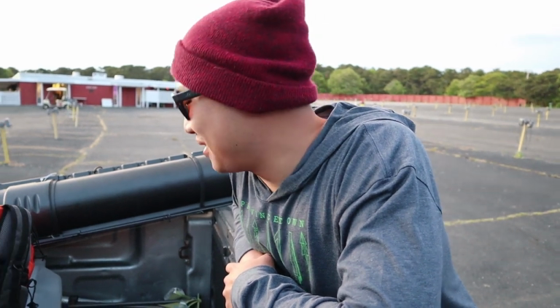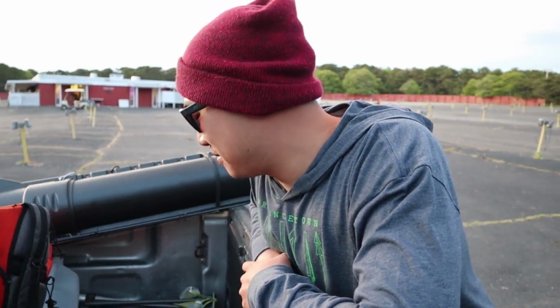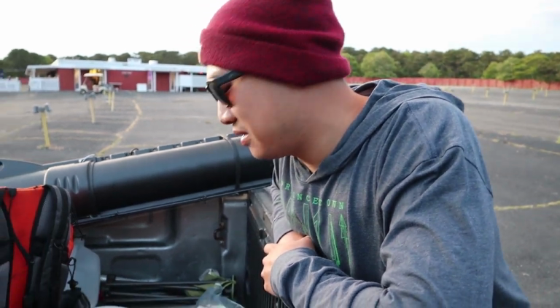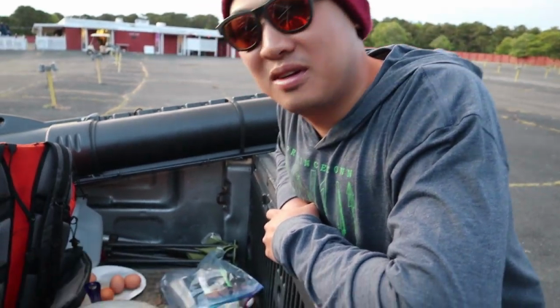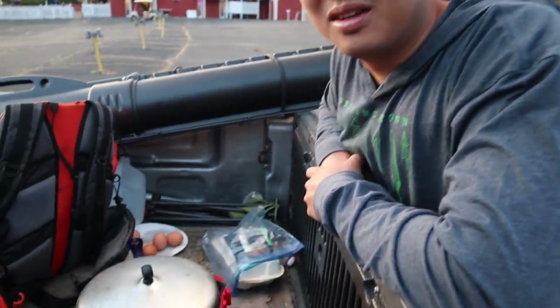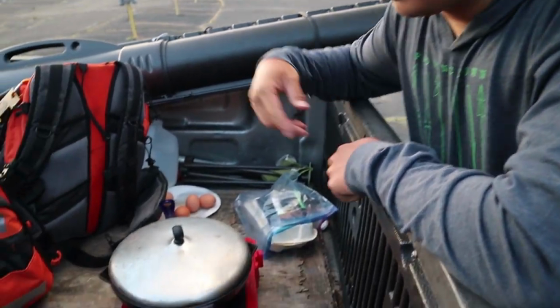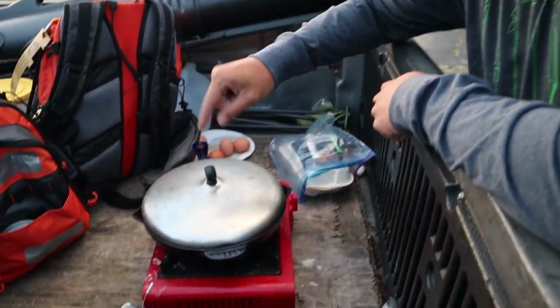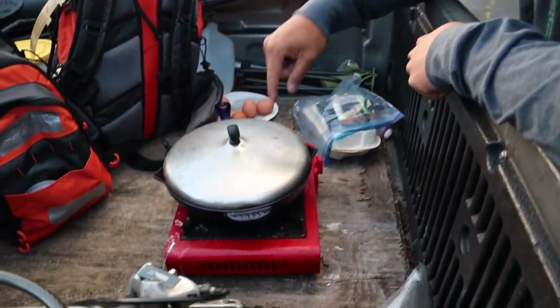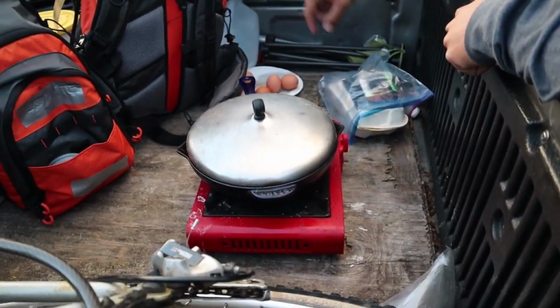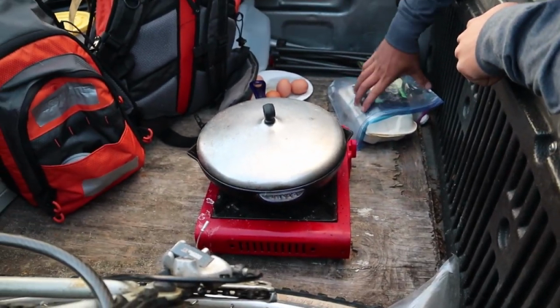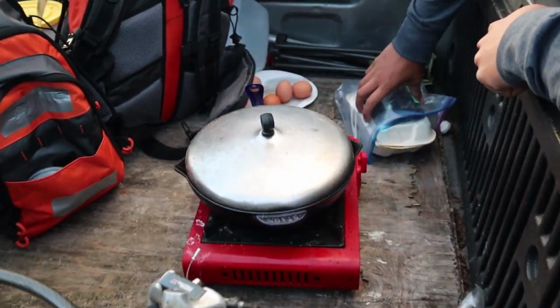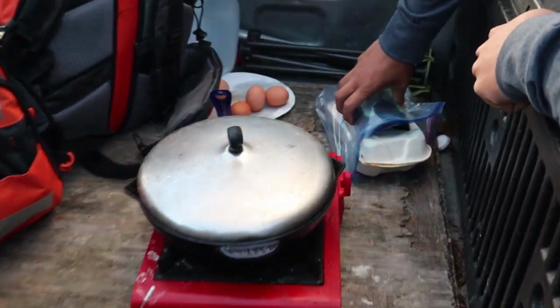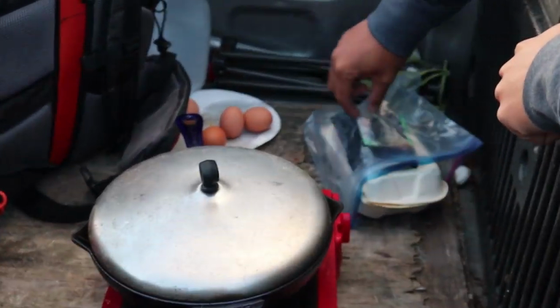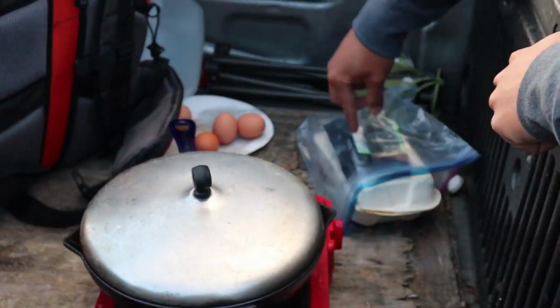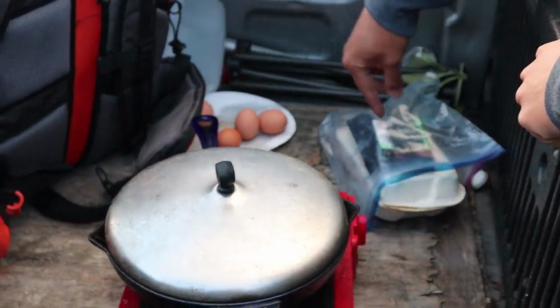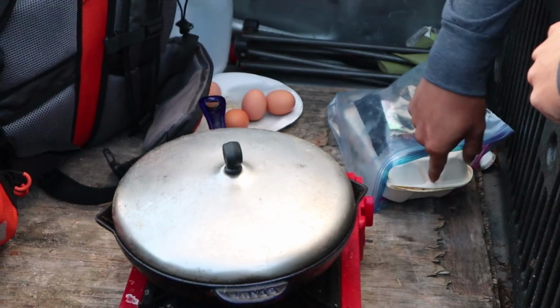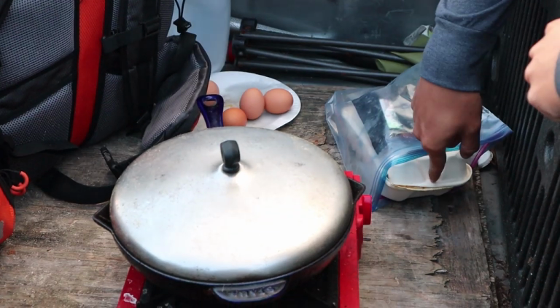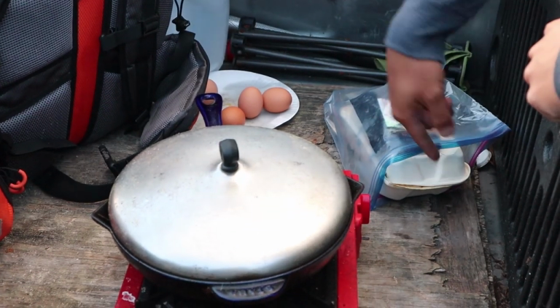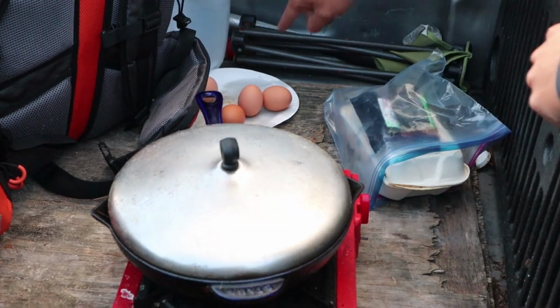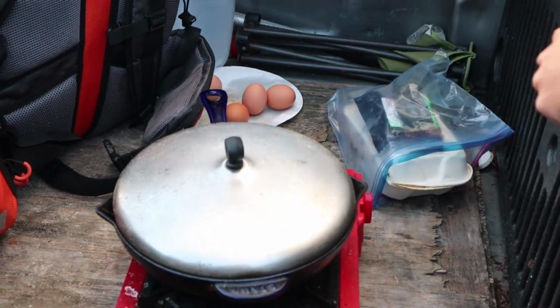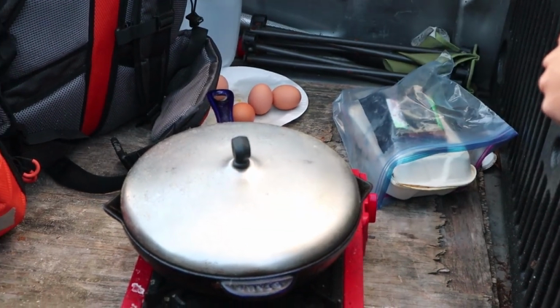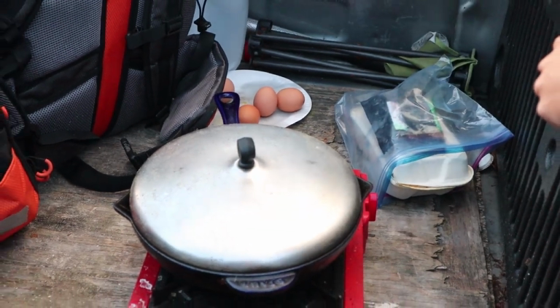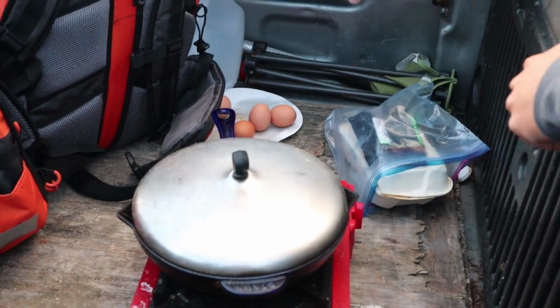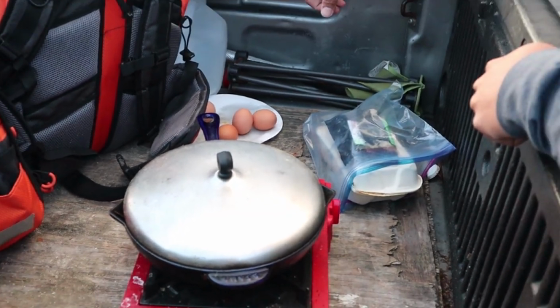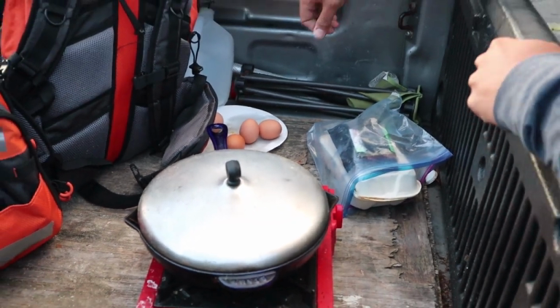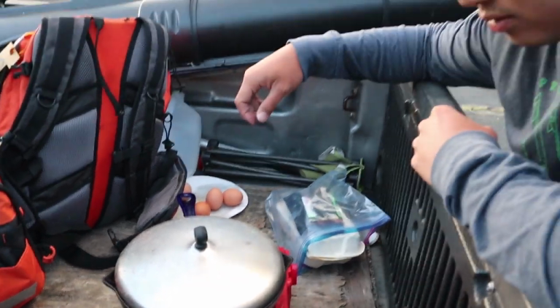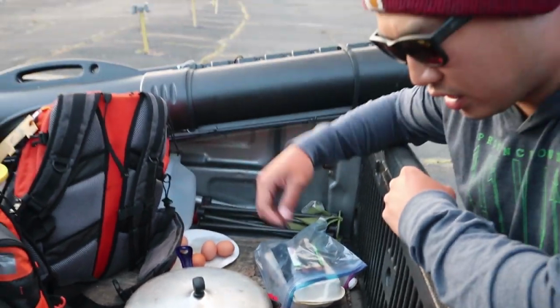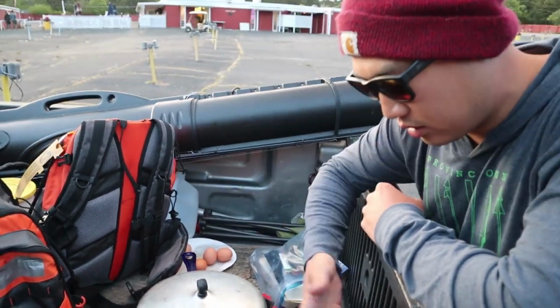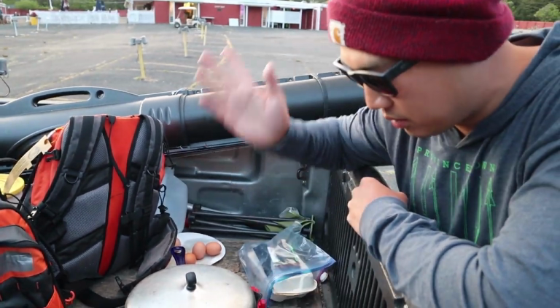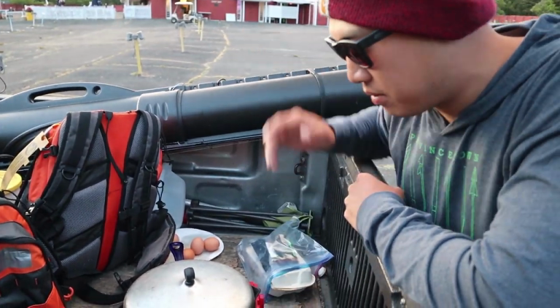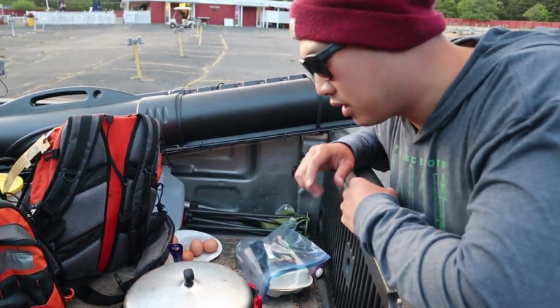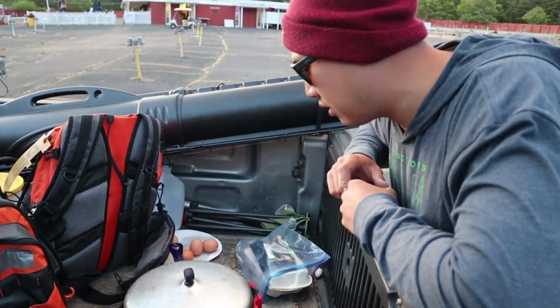I'm so excited — I've always wanted to do this. I'm making dinner right now. I've got sausages, veggies, eggs, and bacon — actually, I think I'm out of bacon now.